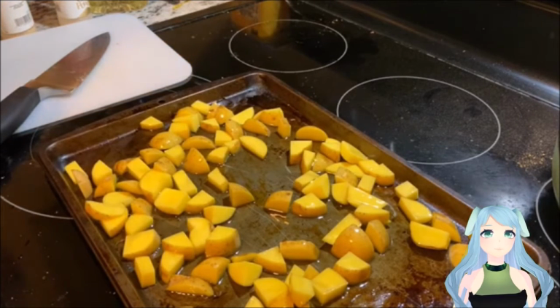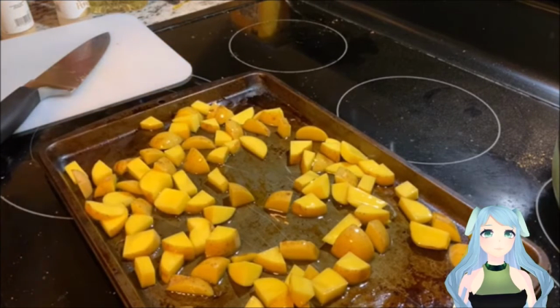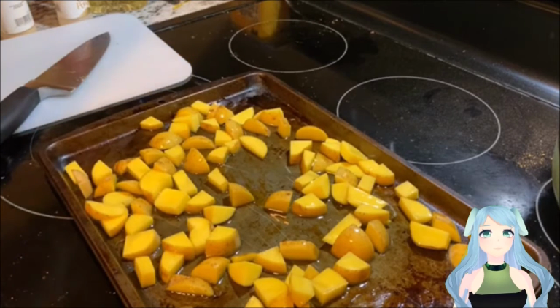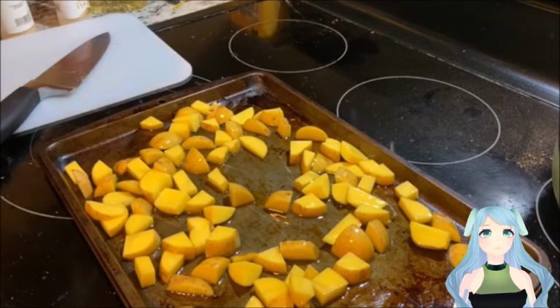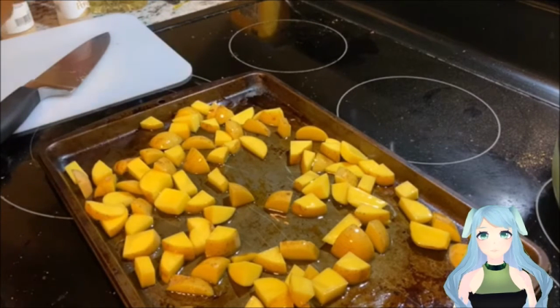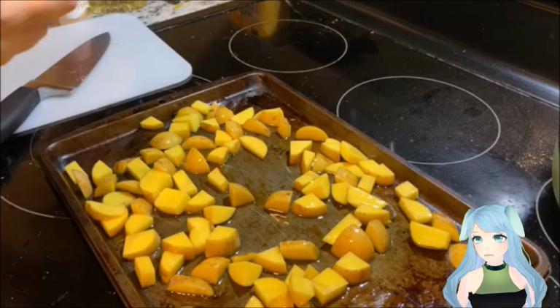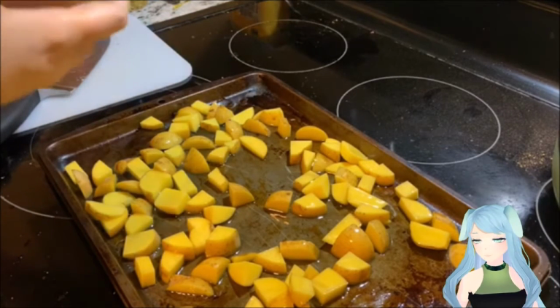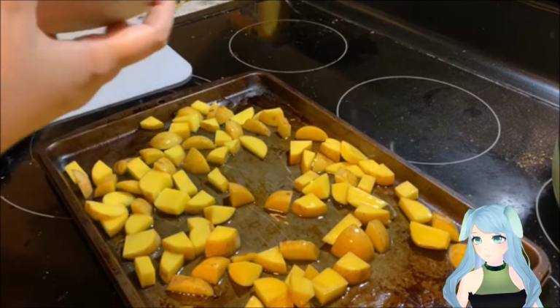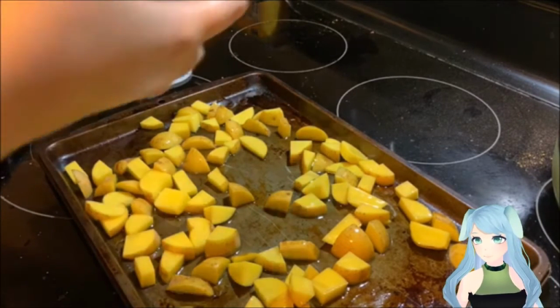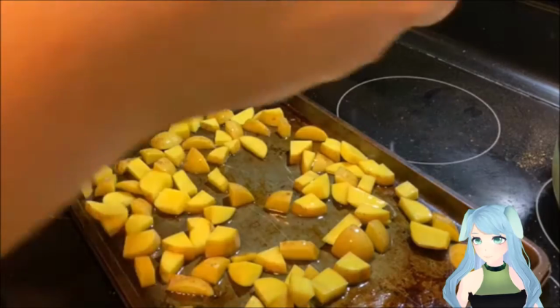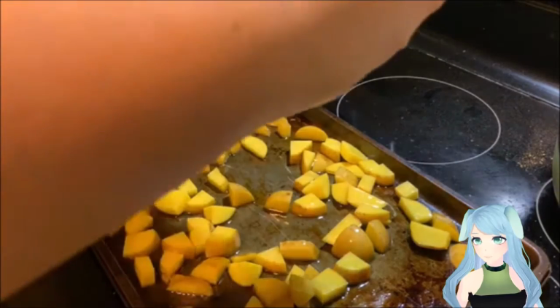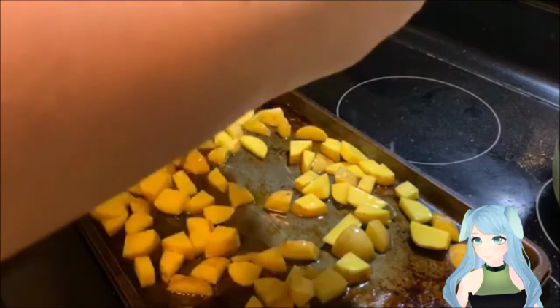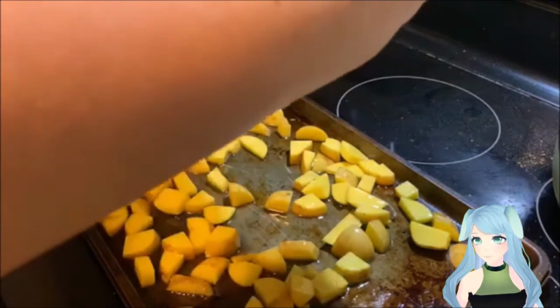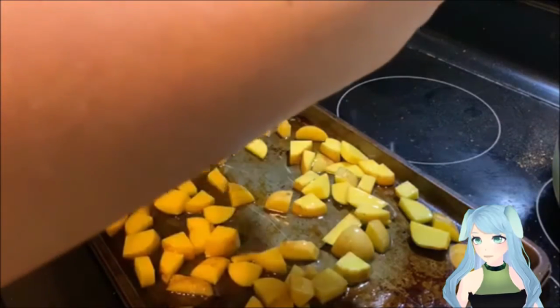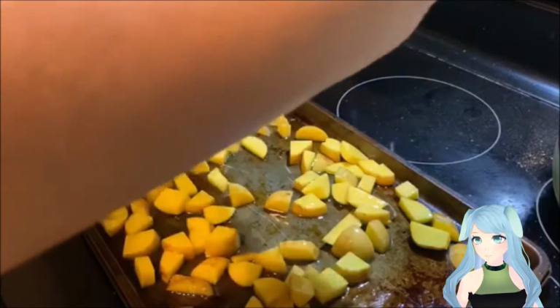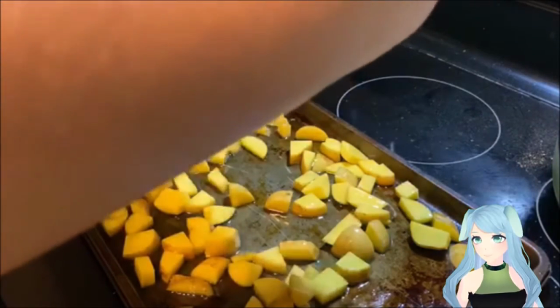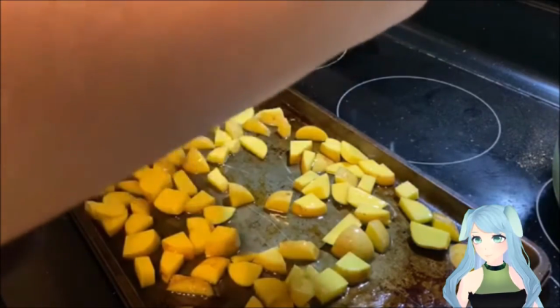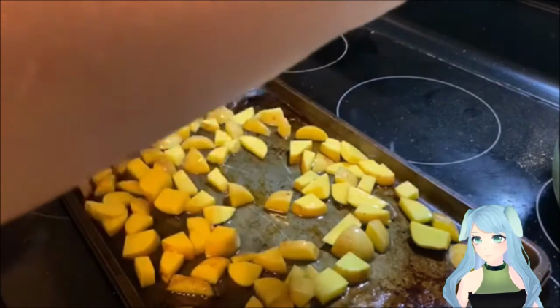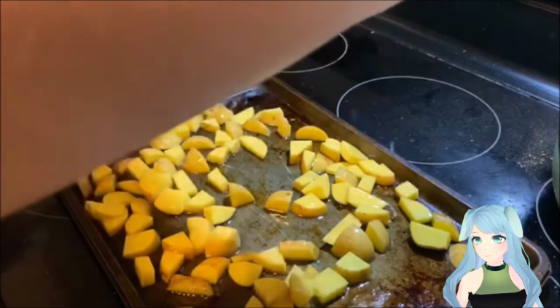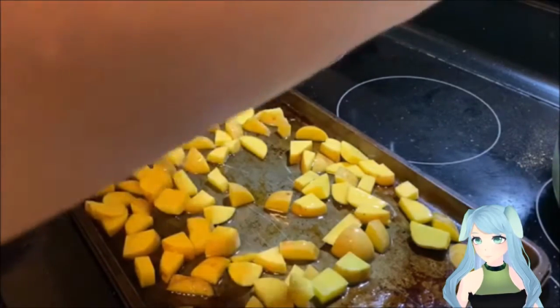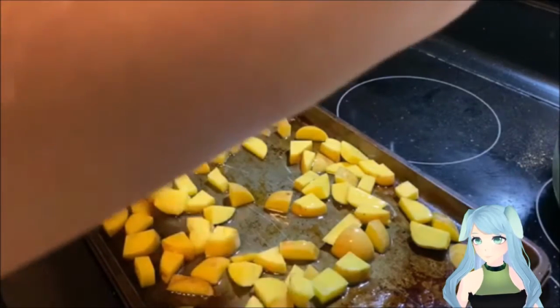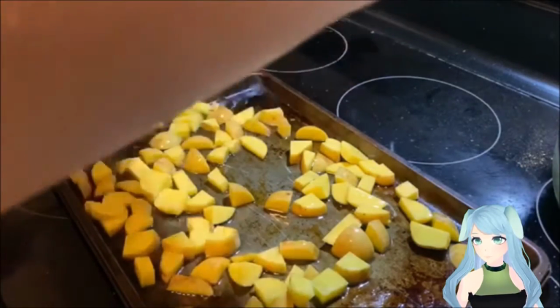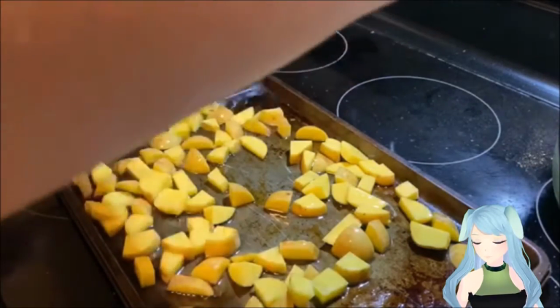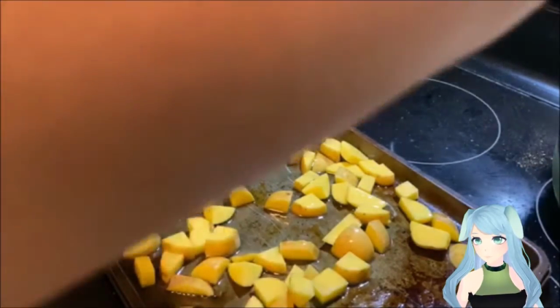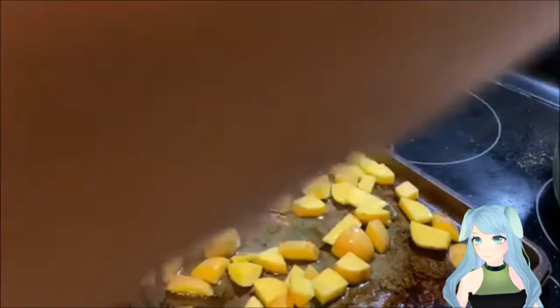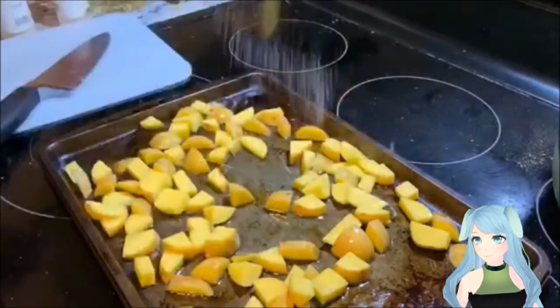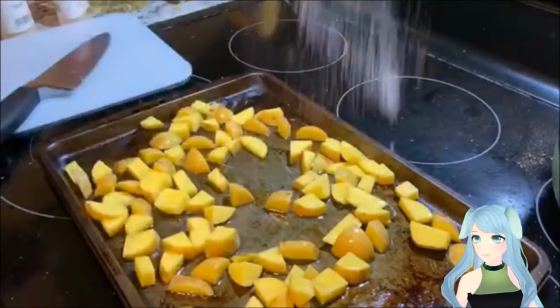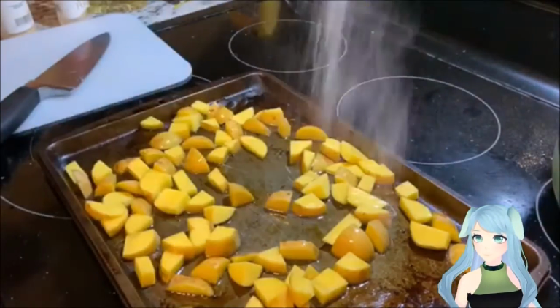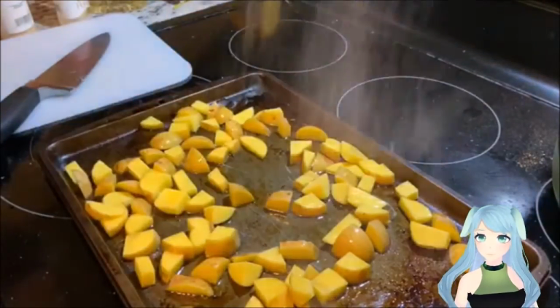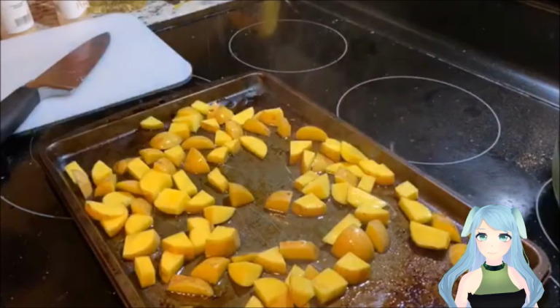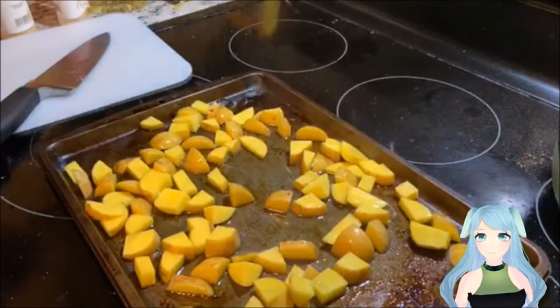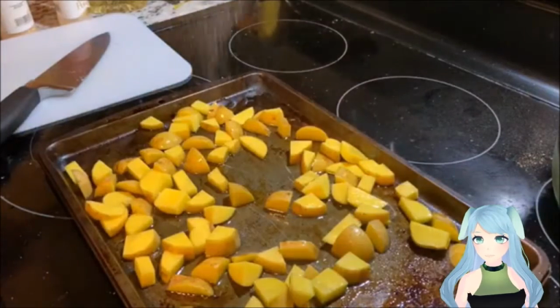Now season with your salt, pepper, onion powder, and garlic salt.